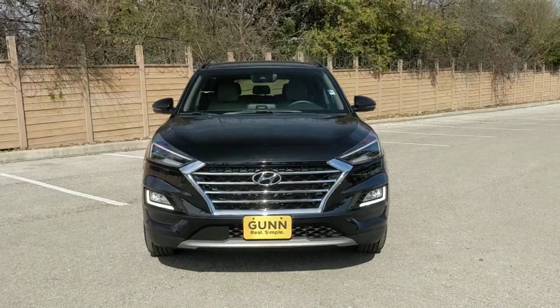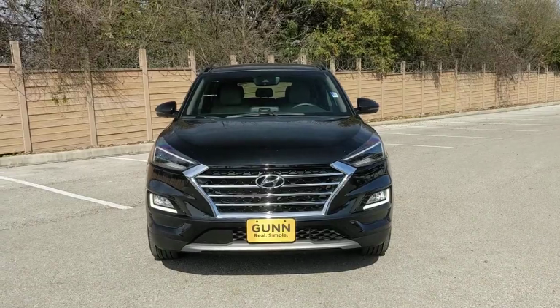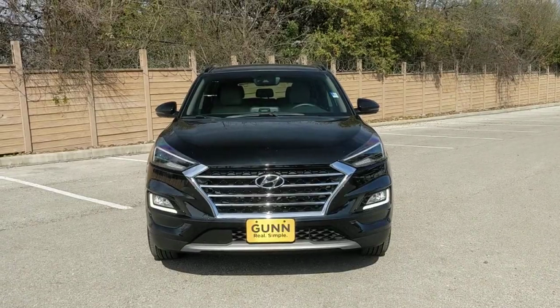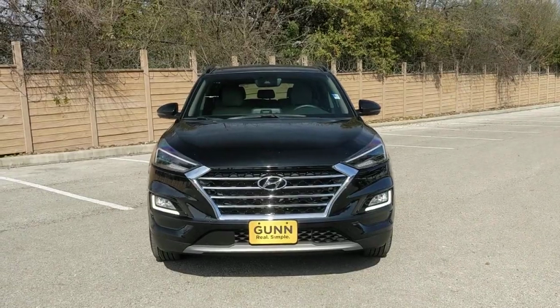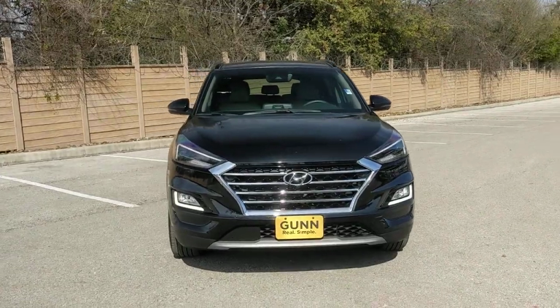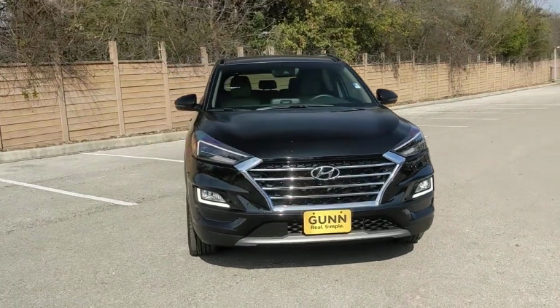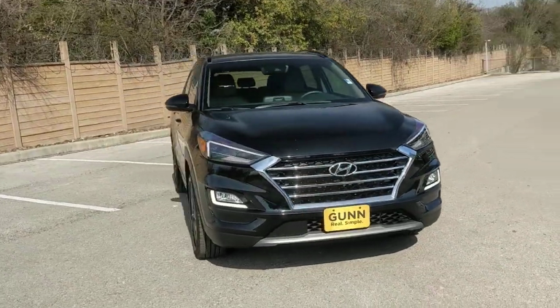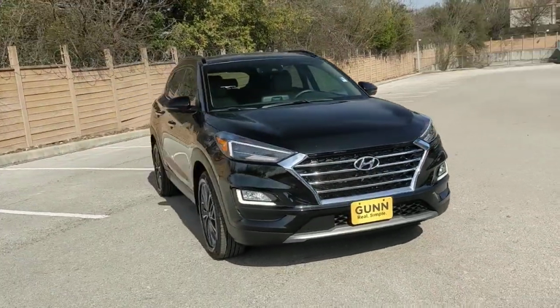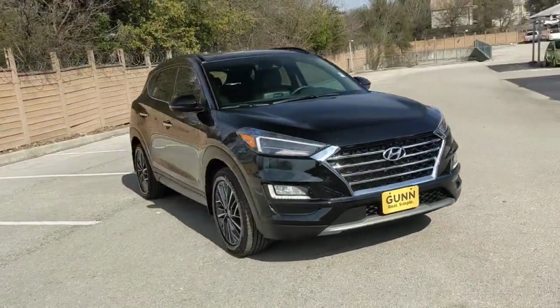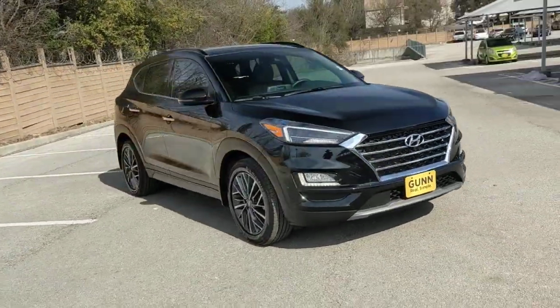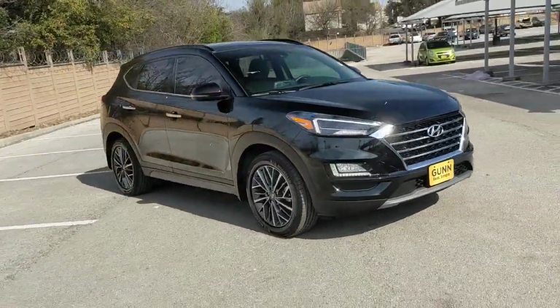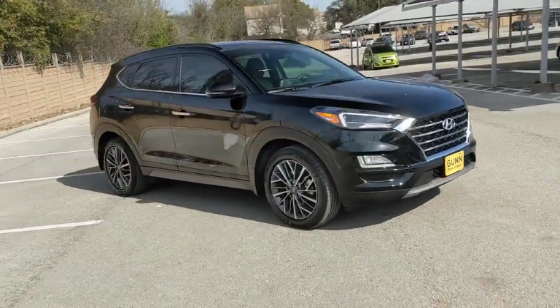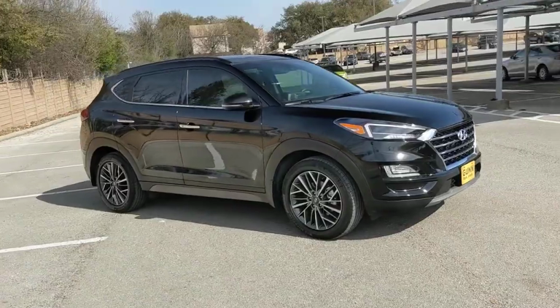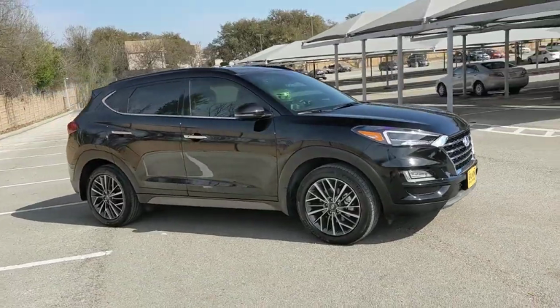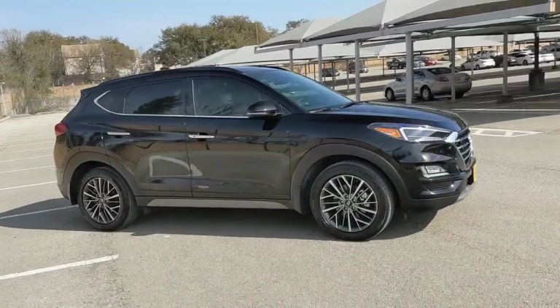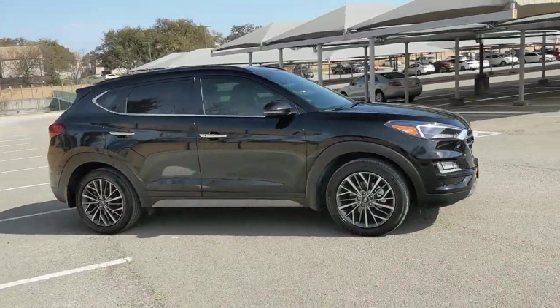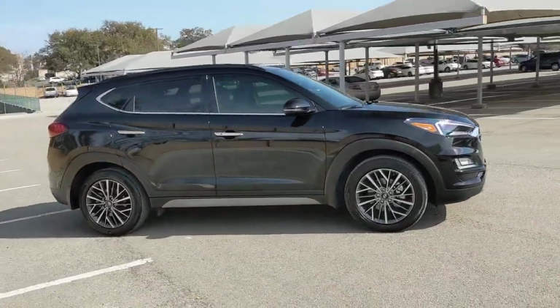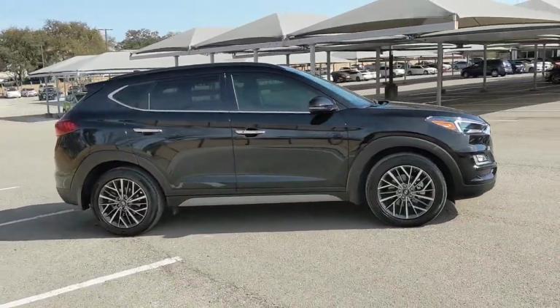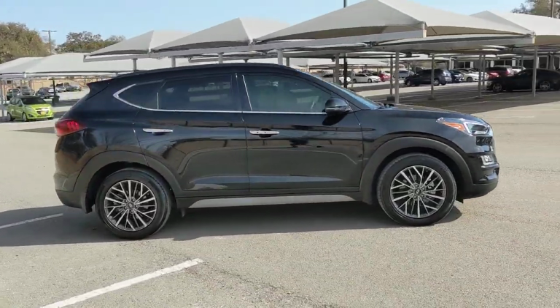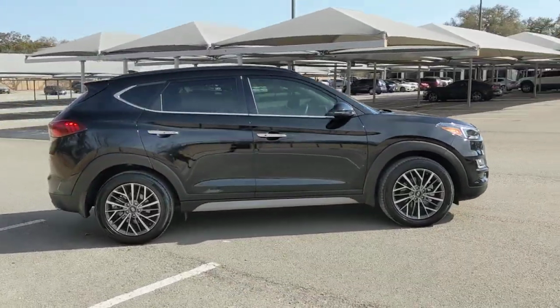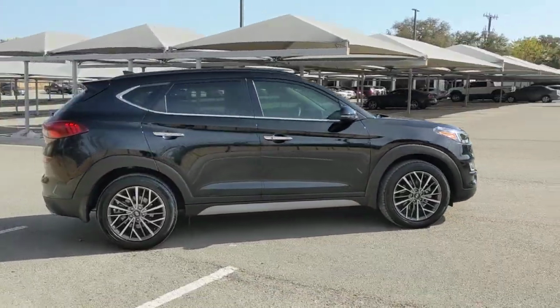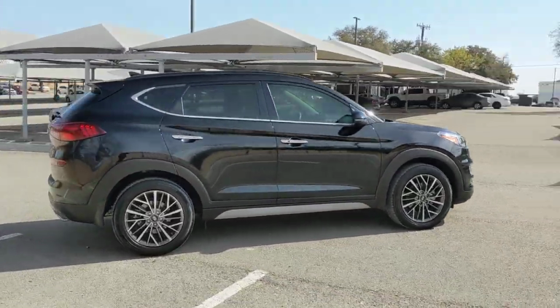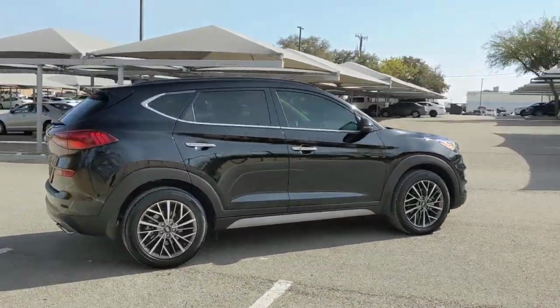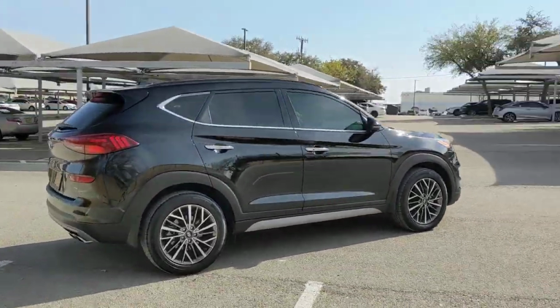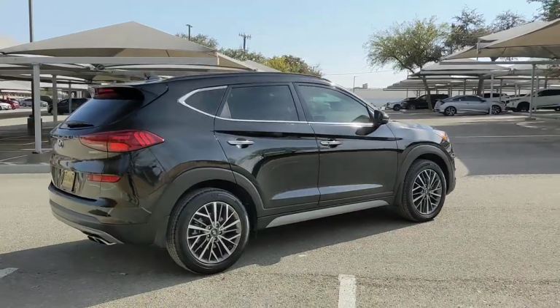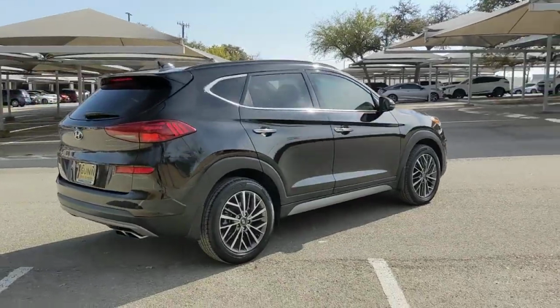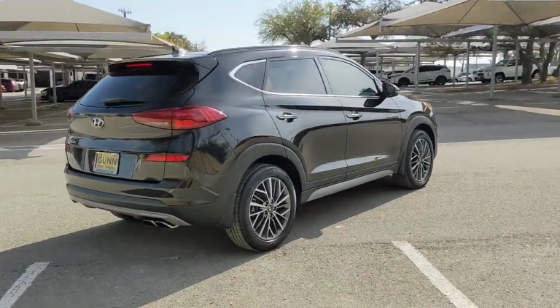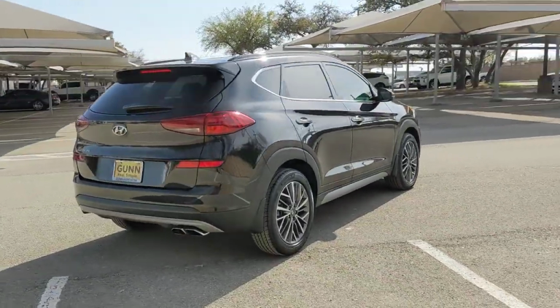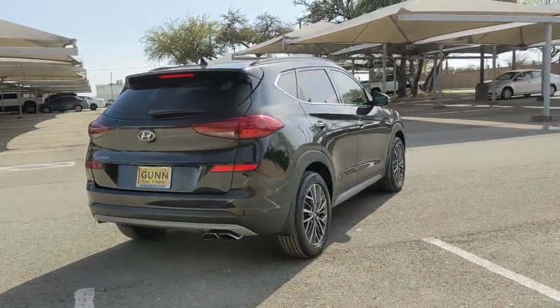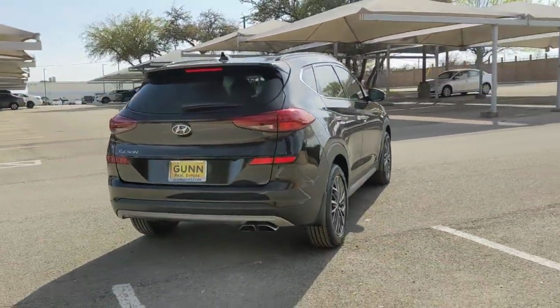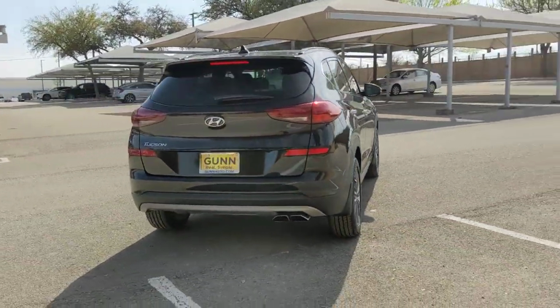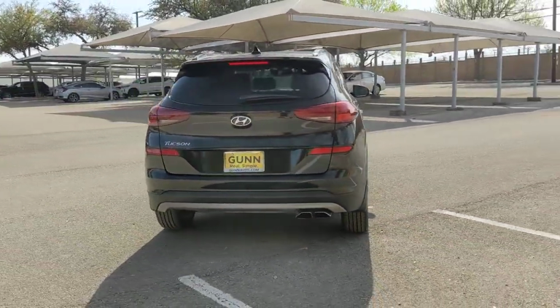Go home happy with the 2020 Hyundai Tucson. With less than 15,000 miles on the odometer, this vehicle provides excellent value. Give yourself the quality and comfort you deserve with this refined Hyundai Tucson.